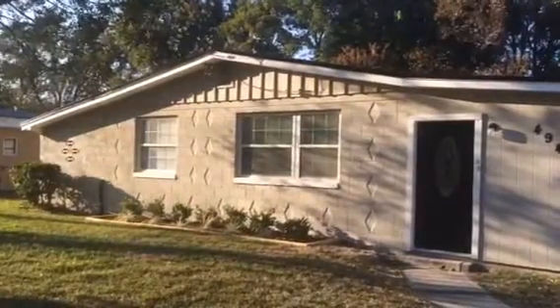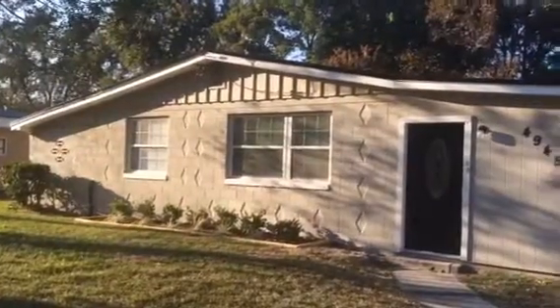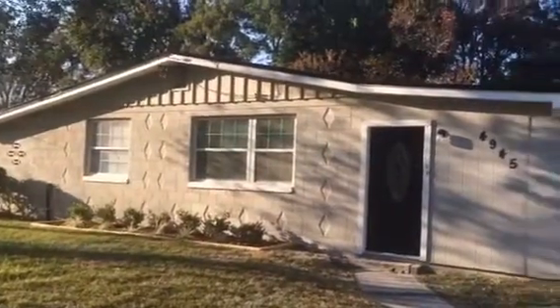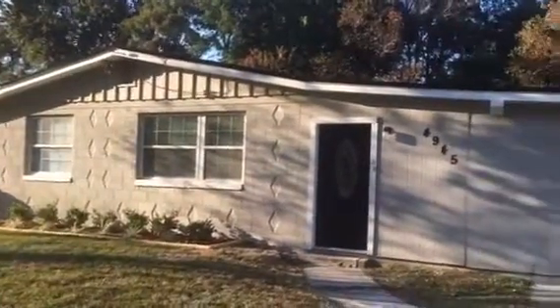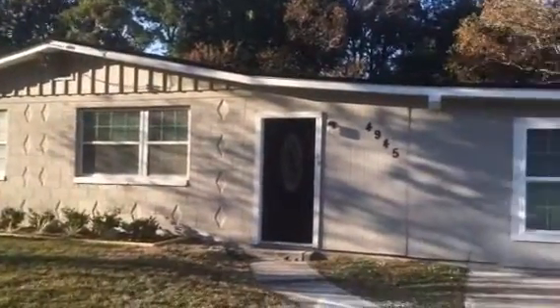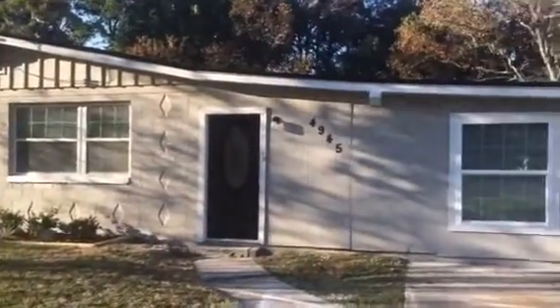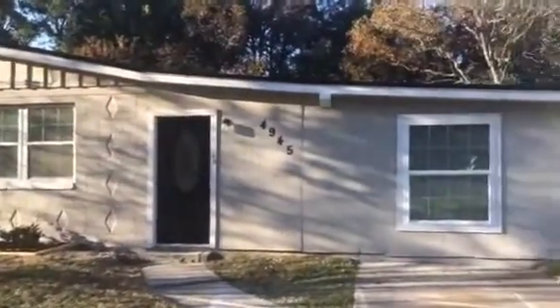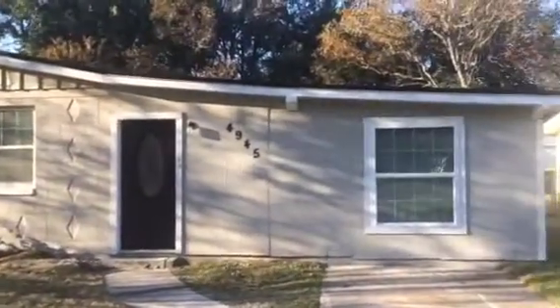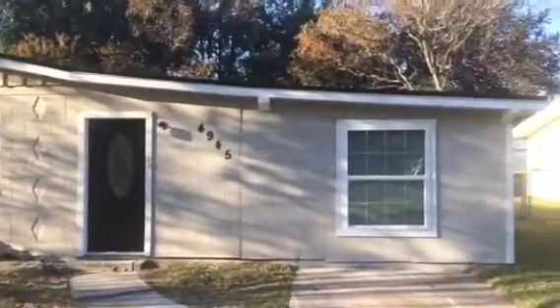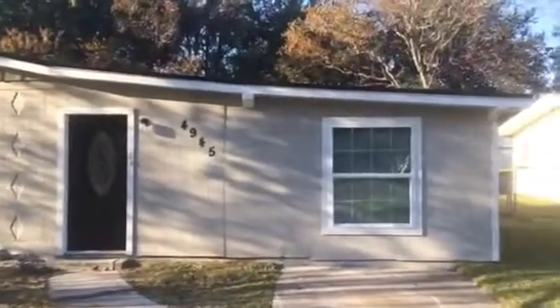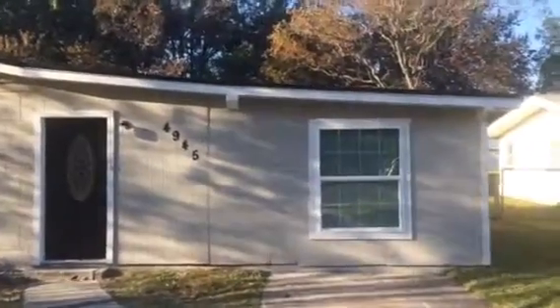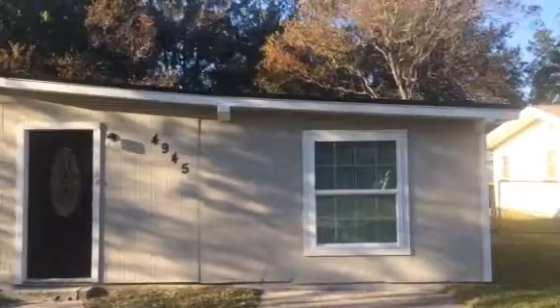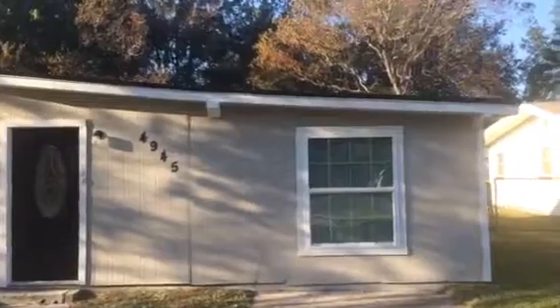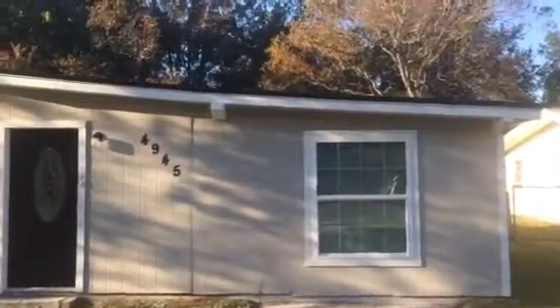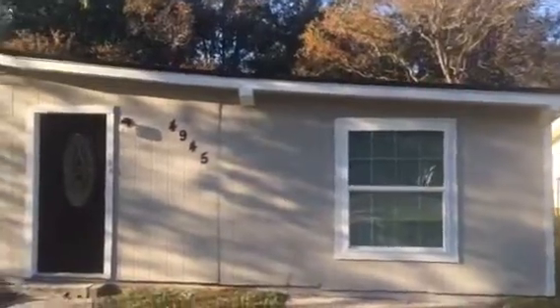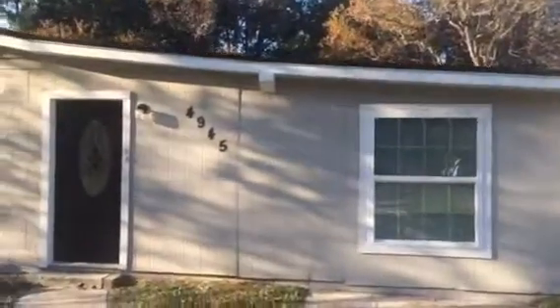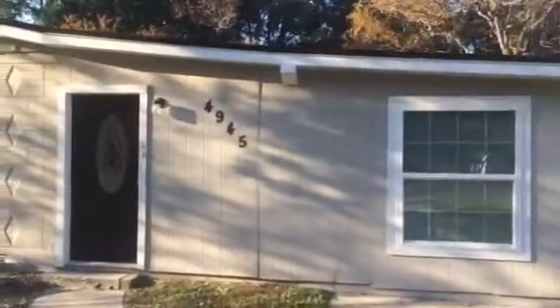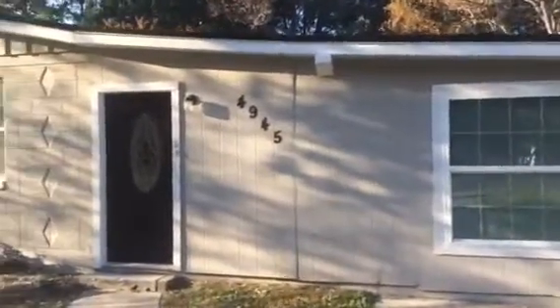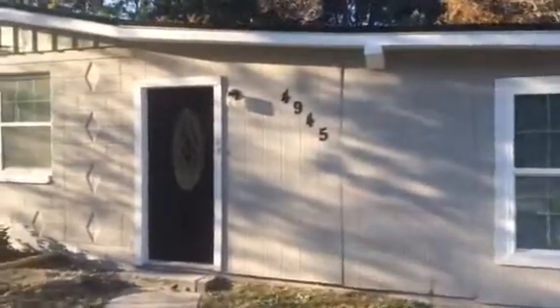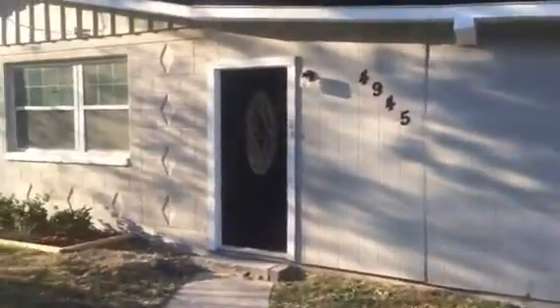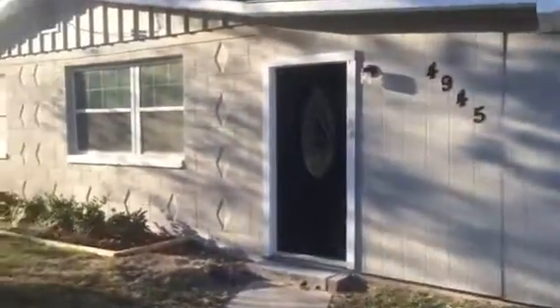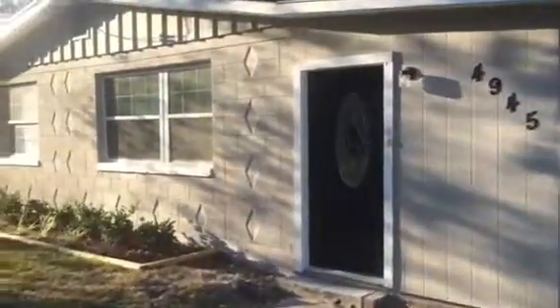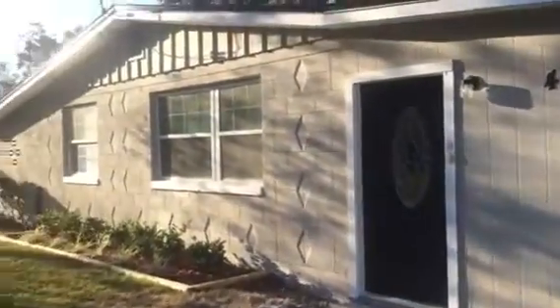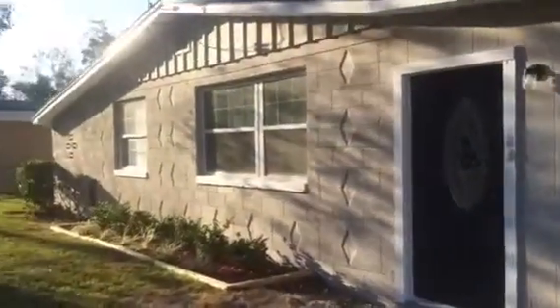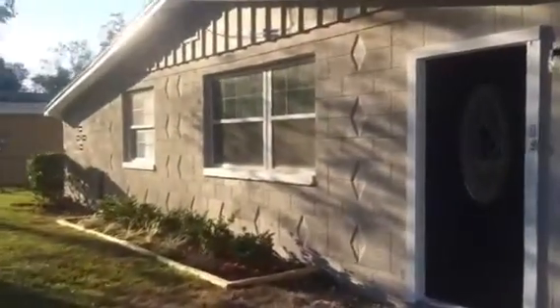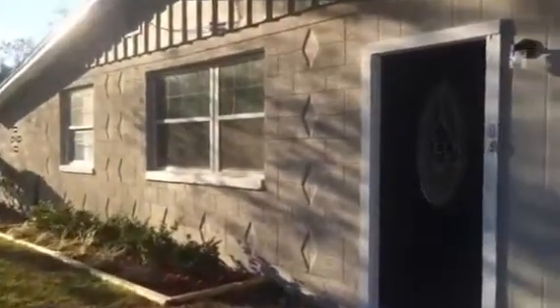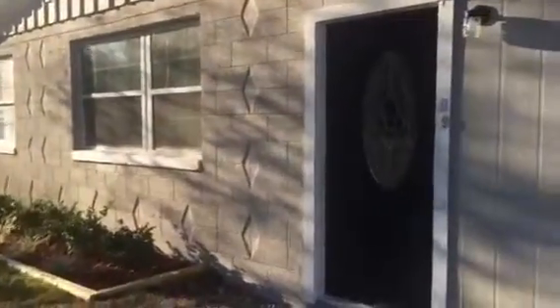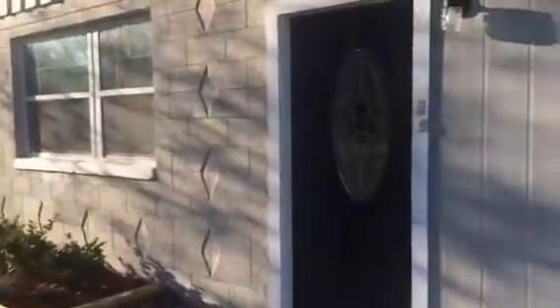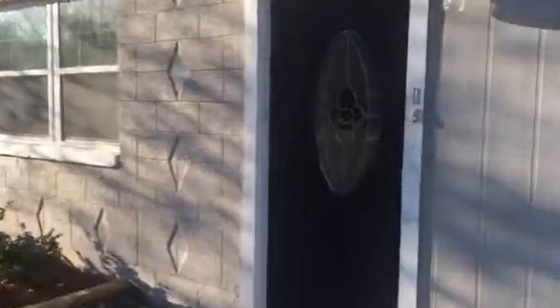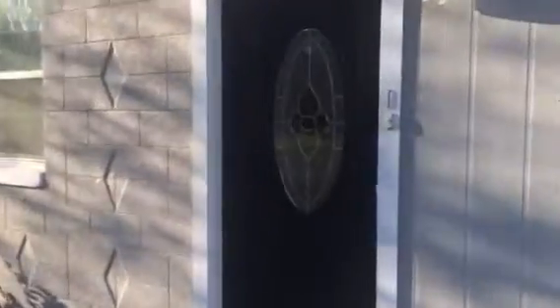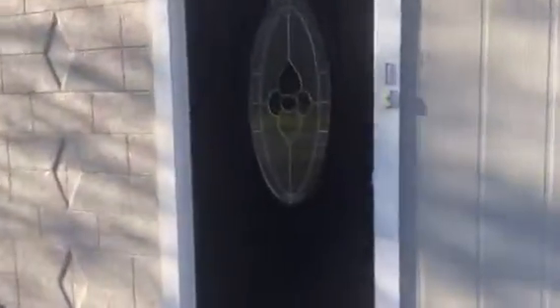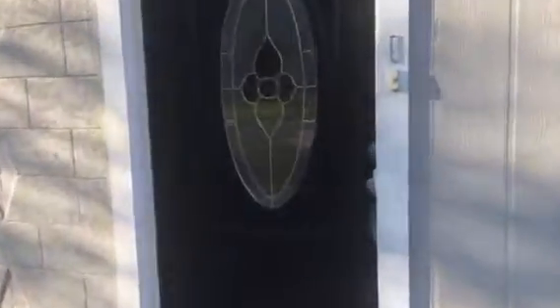Hey, it's John with JWB at 4945 Dallinlia Drive on the north side of Jacksonville for a final walkthrough. We have just finished this renovation. This home is a four-bedroom, two-bath.